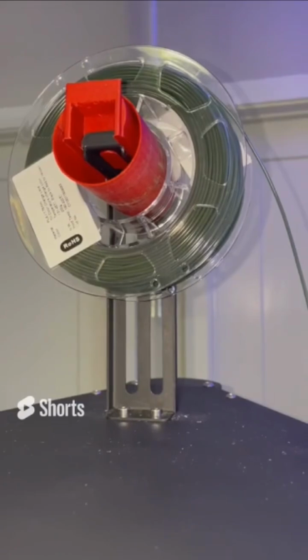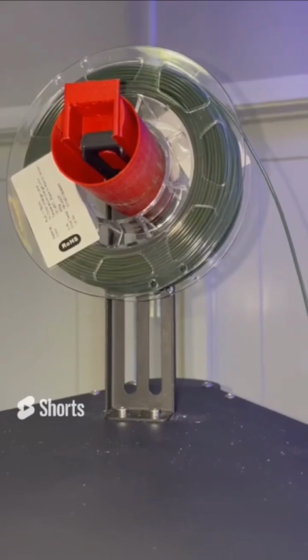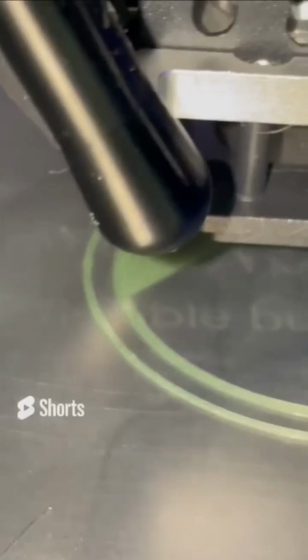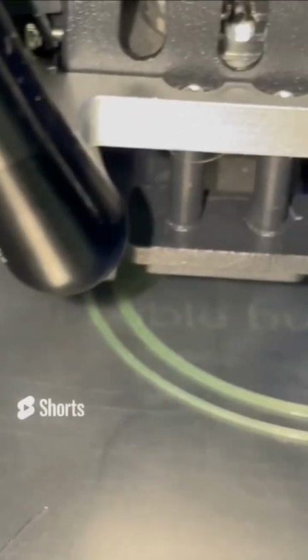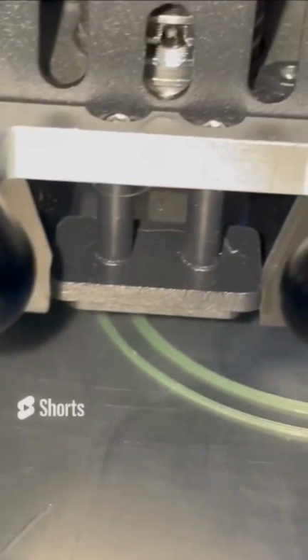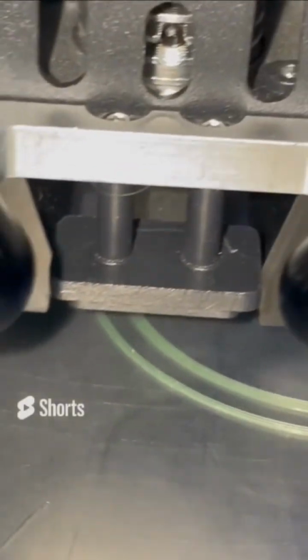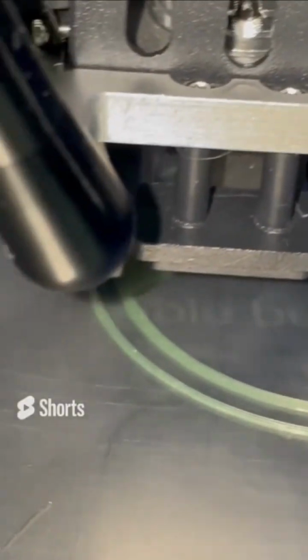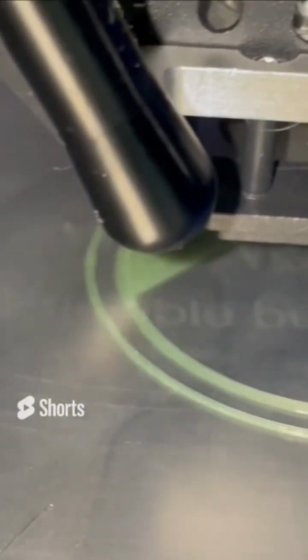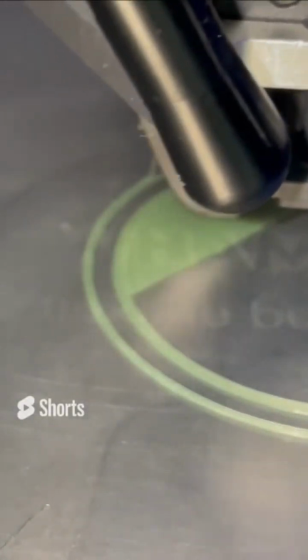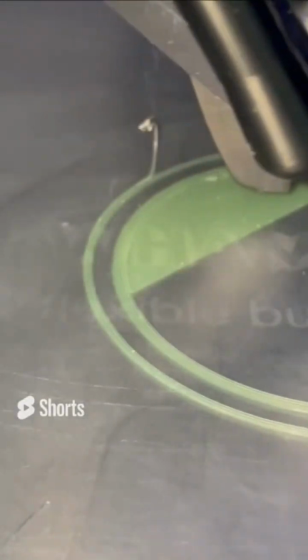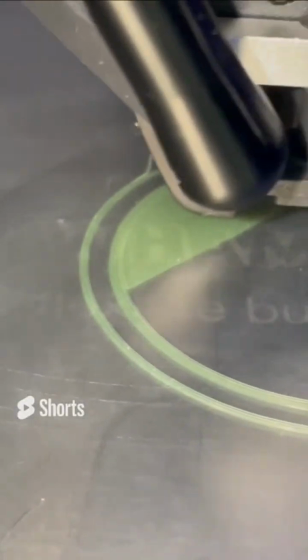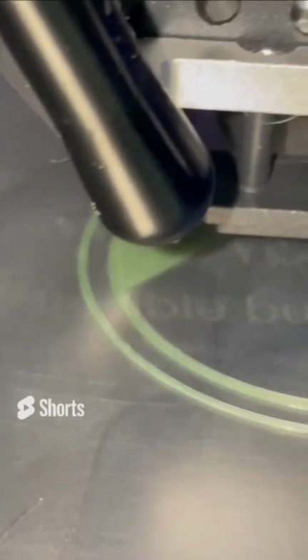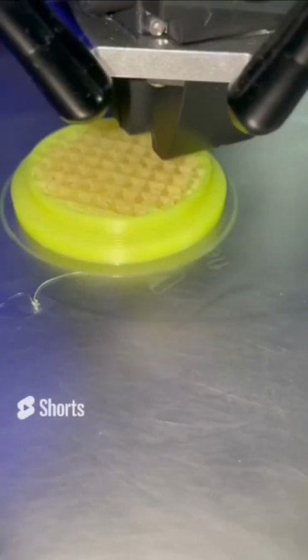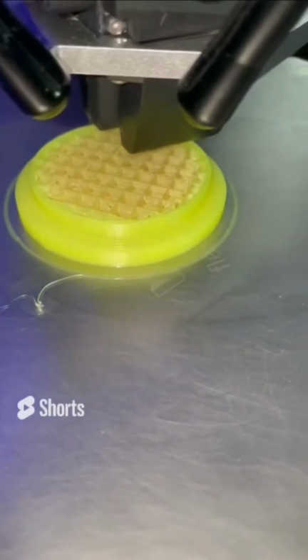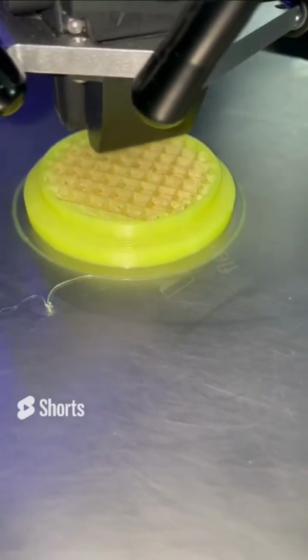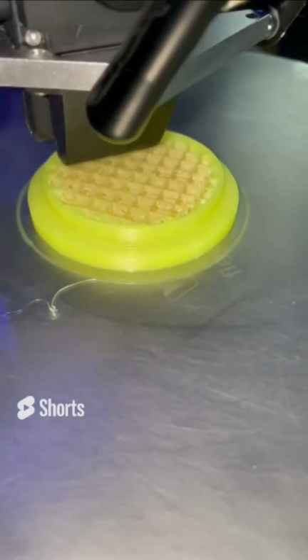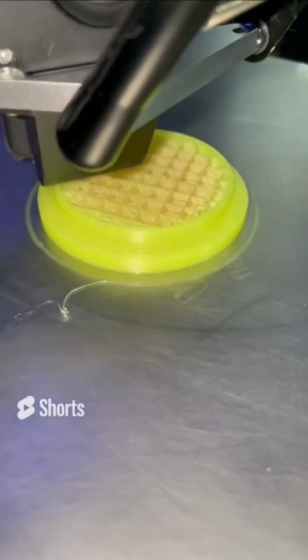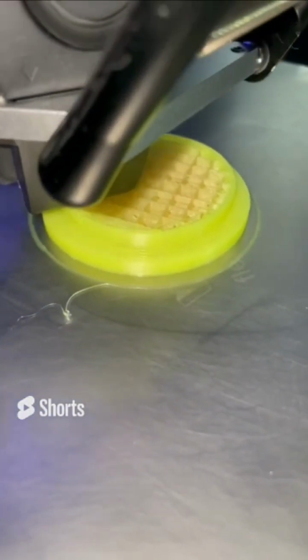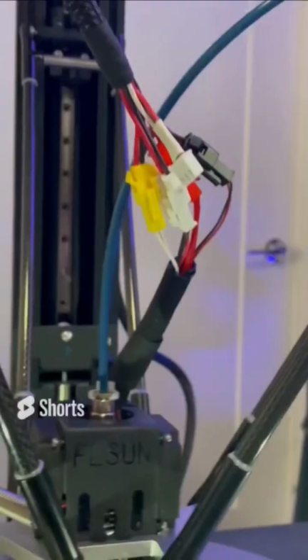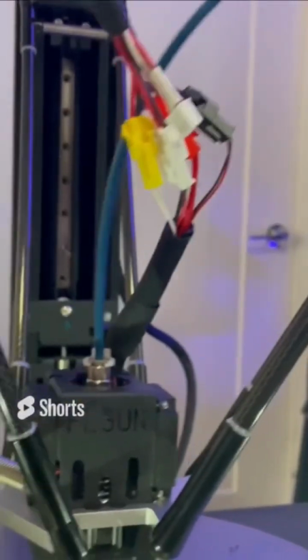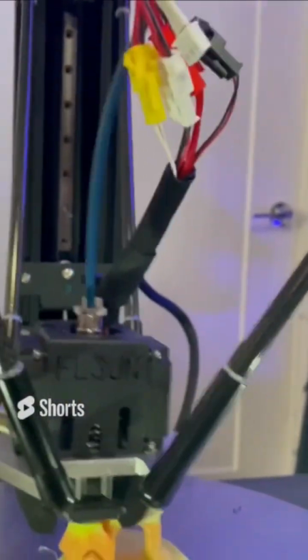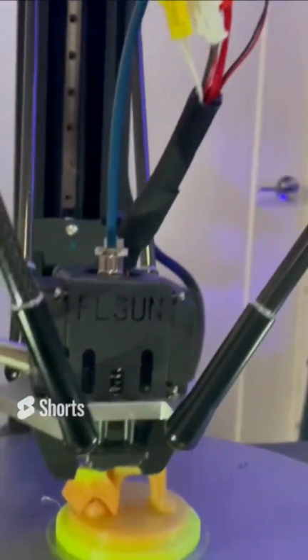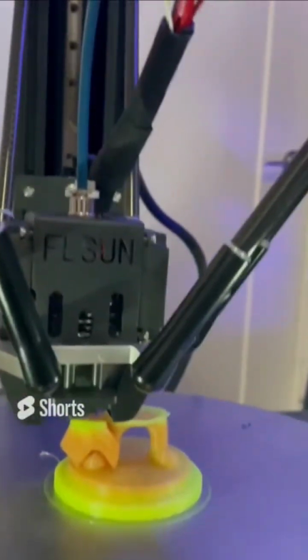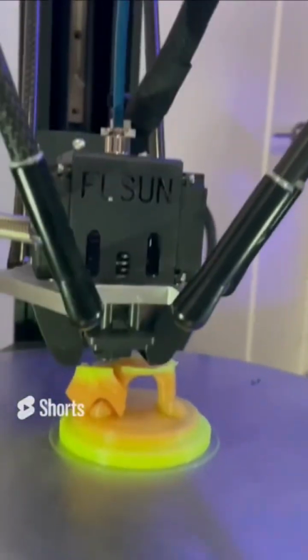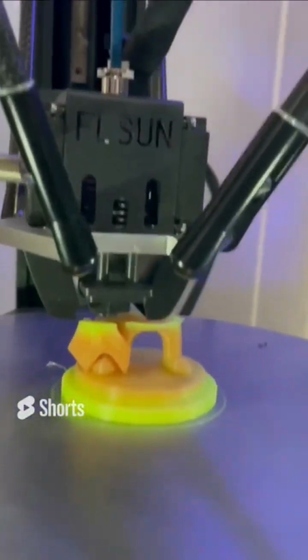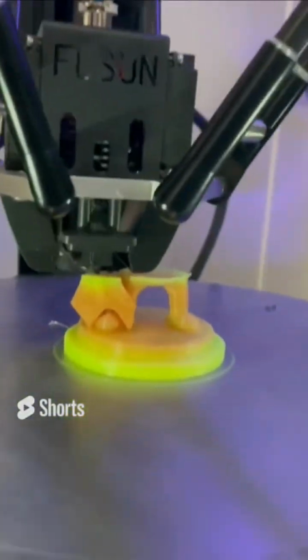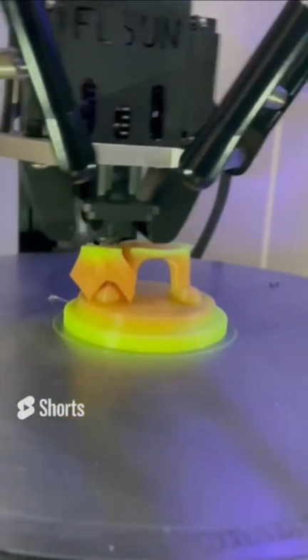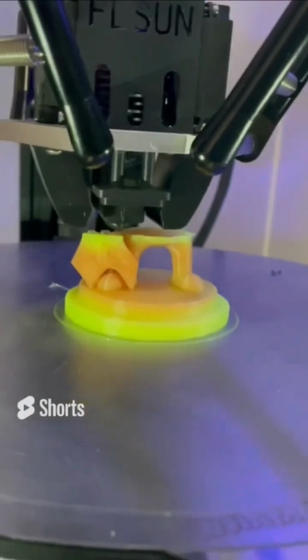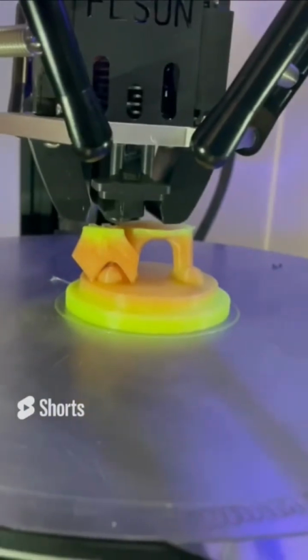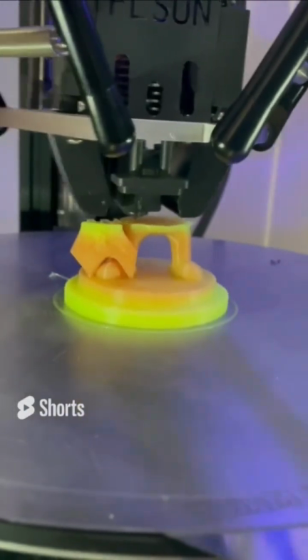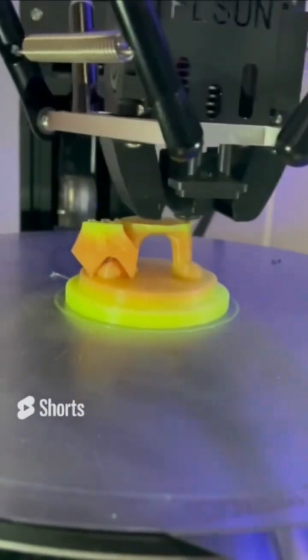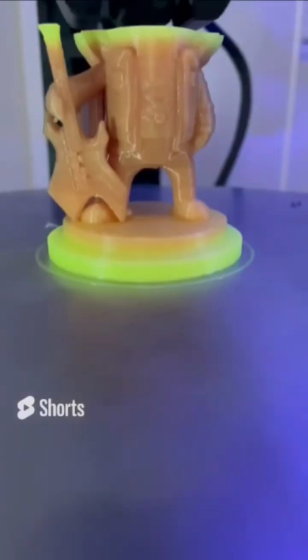Alright, but enough of me explaining it — let me just show you how it prints. In conclusion, not only does this filament print very well, but it's so mesmerizing to watch.